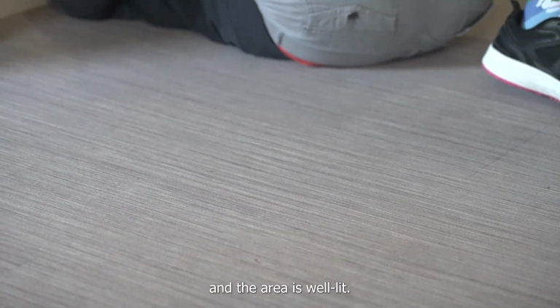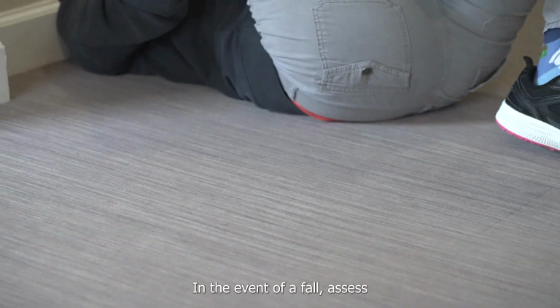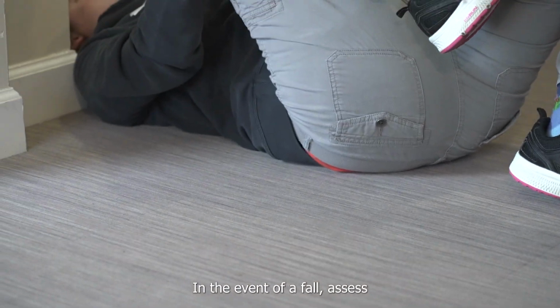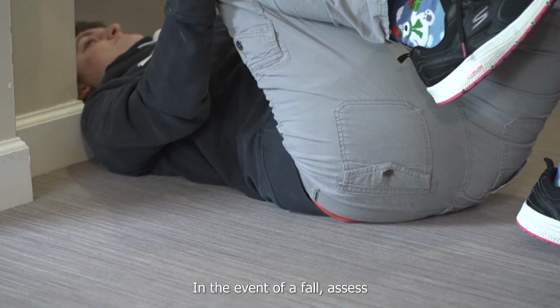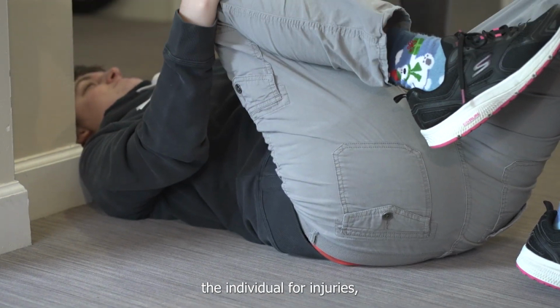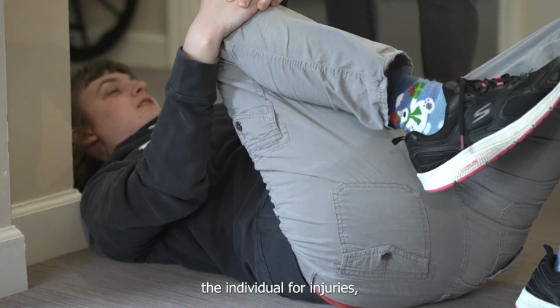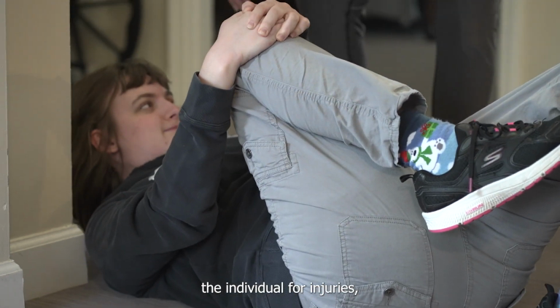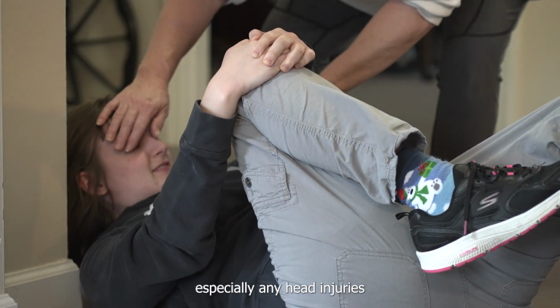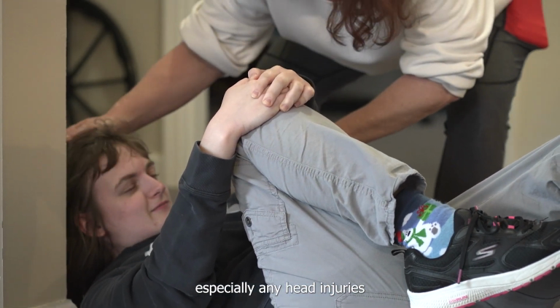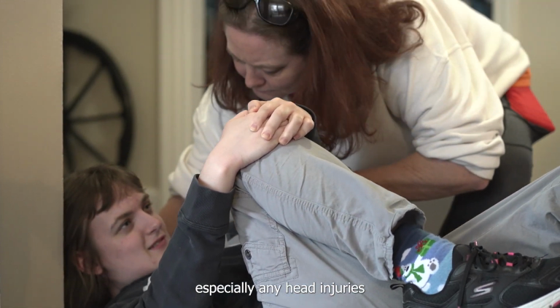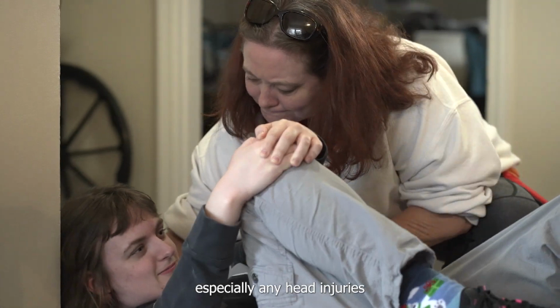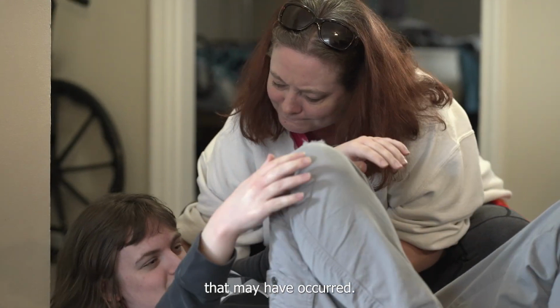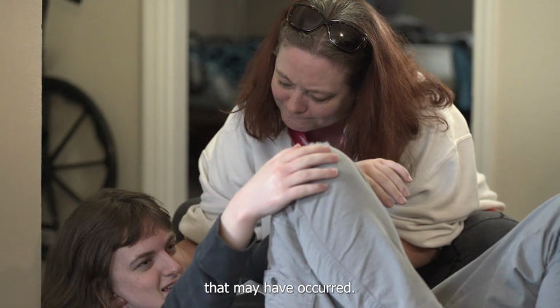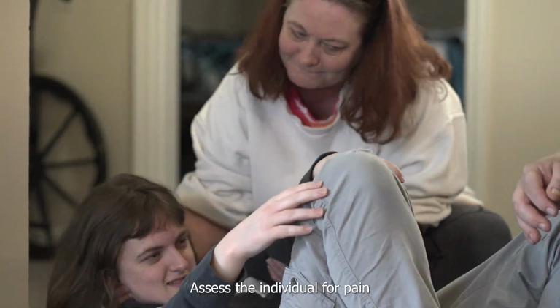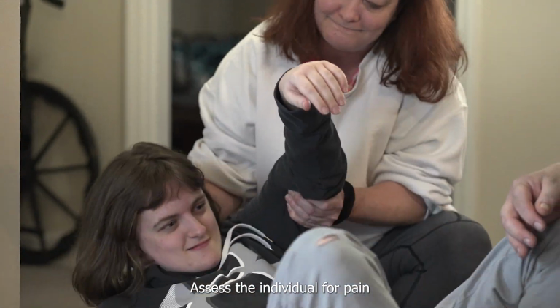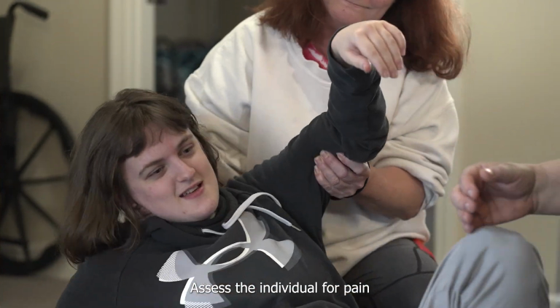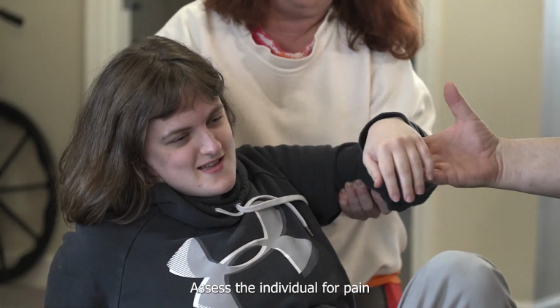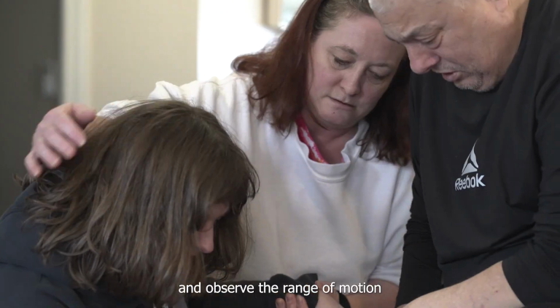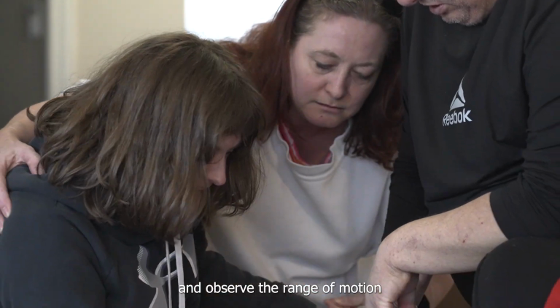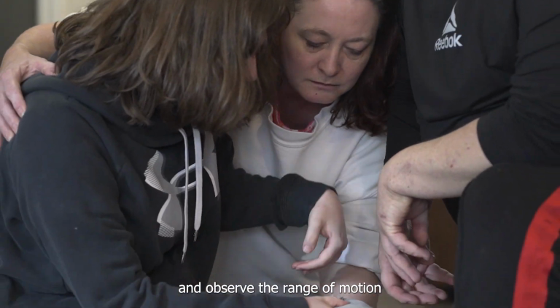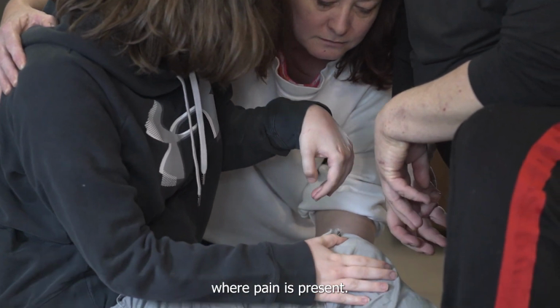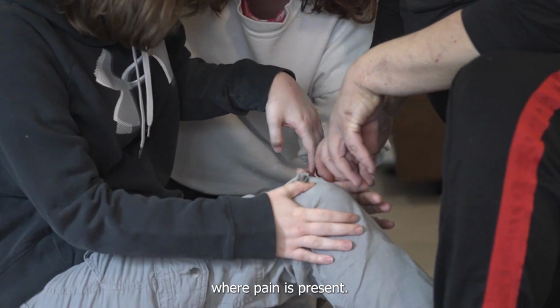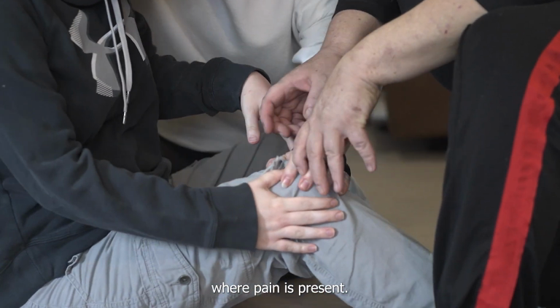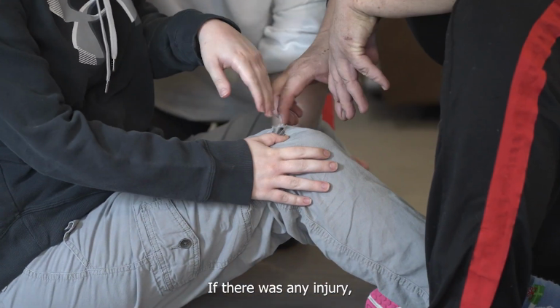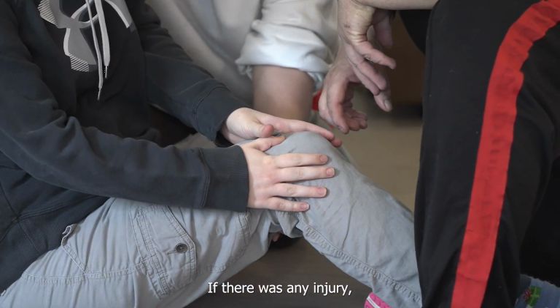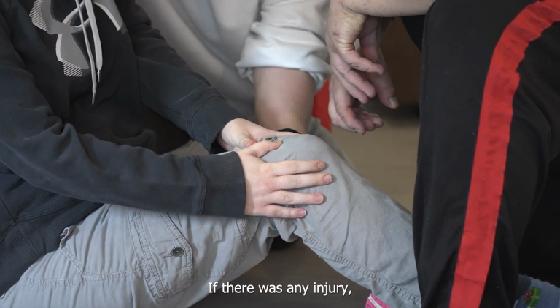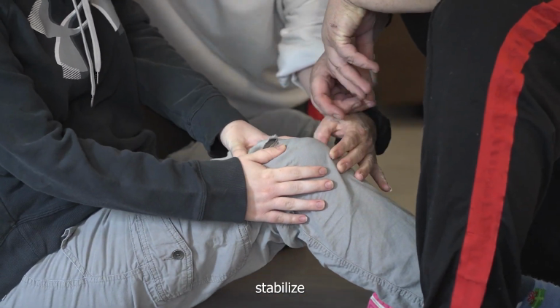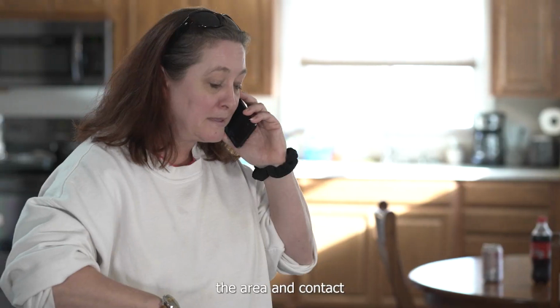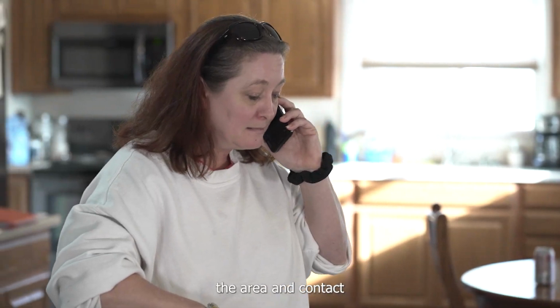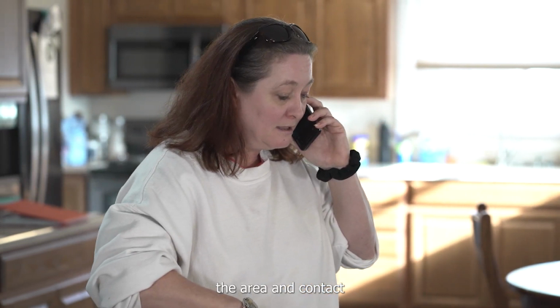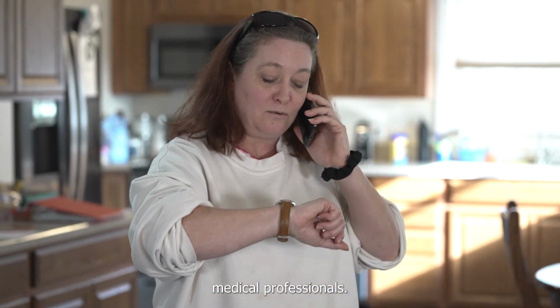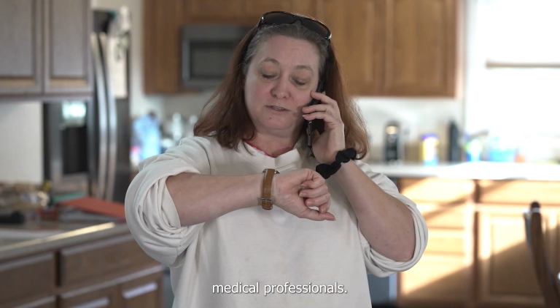In the event of a fall, assess the individual for injuries, especially any head injuries that may have occurred. Assess the individual for pain and observe the range of motion where pain is present. If there was any injury, stabilize the area and contact medical professionals.